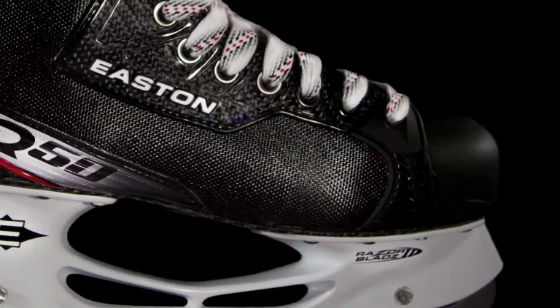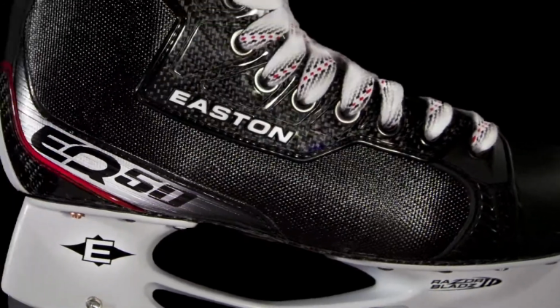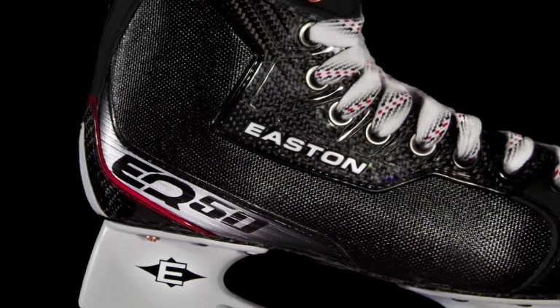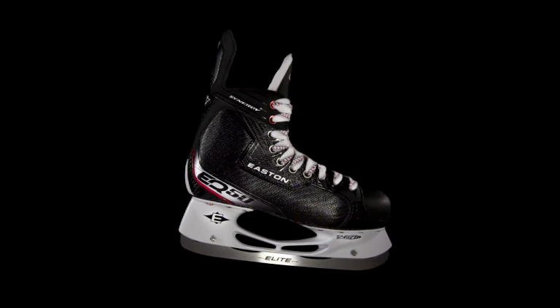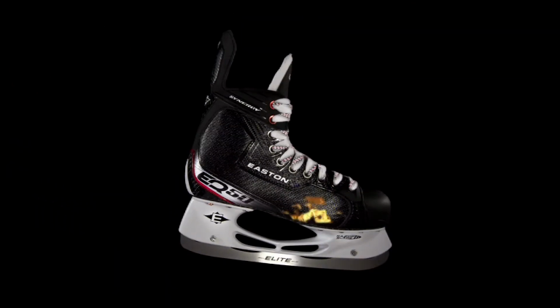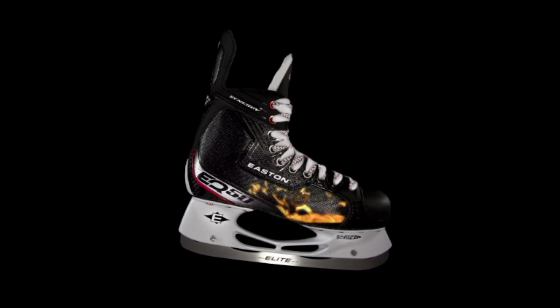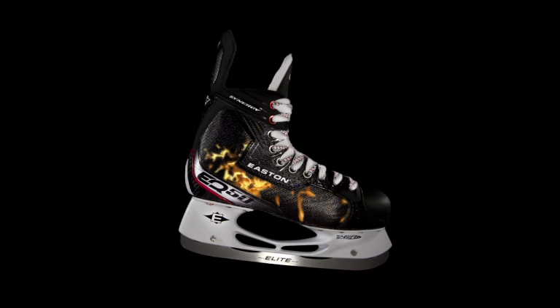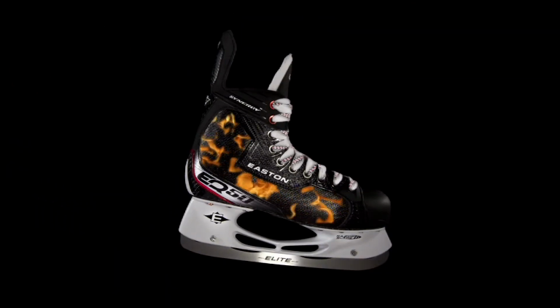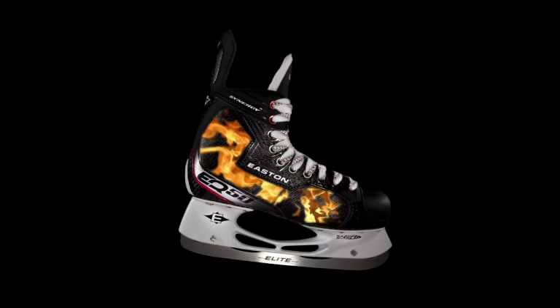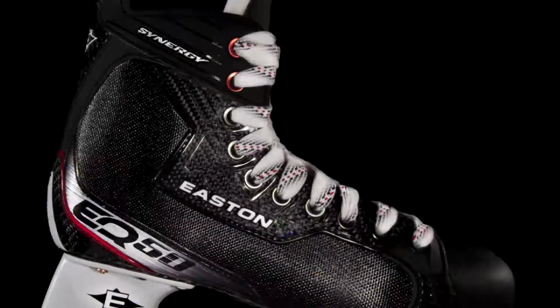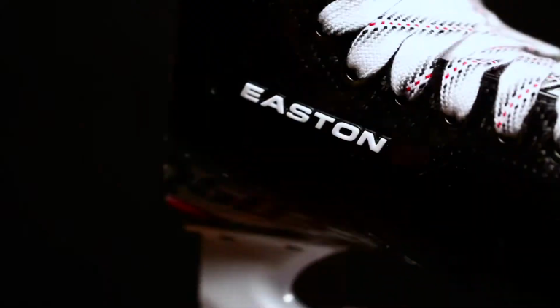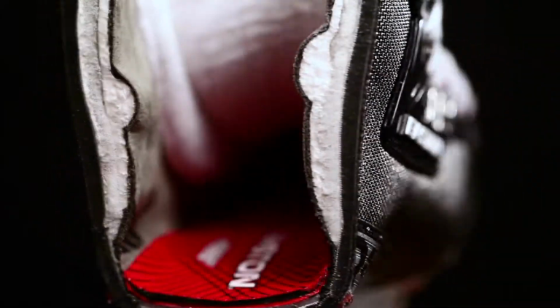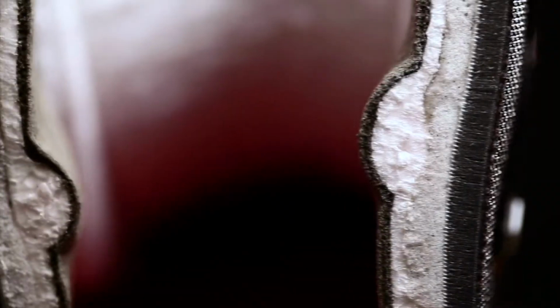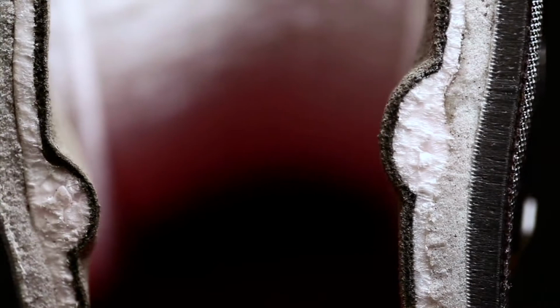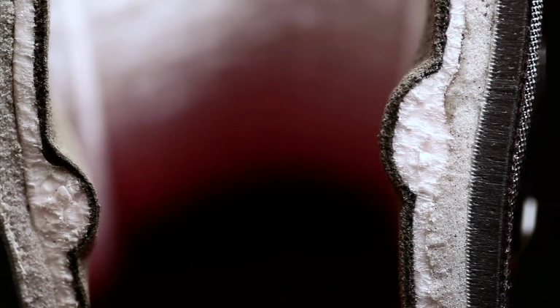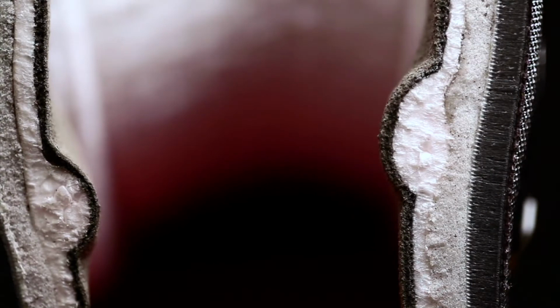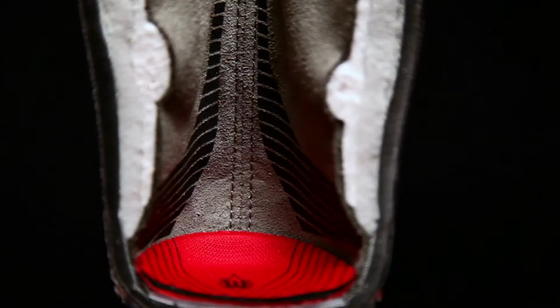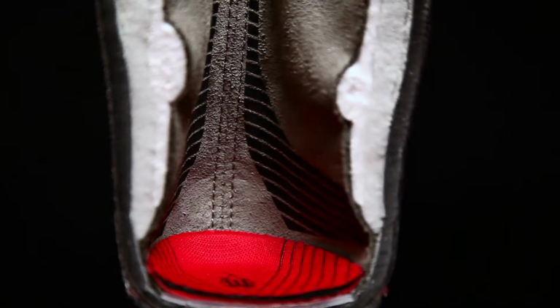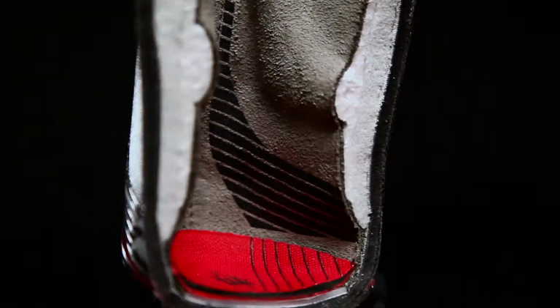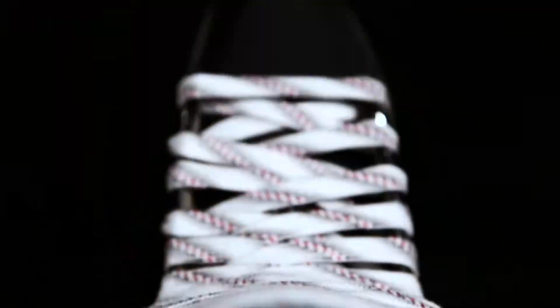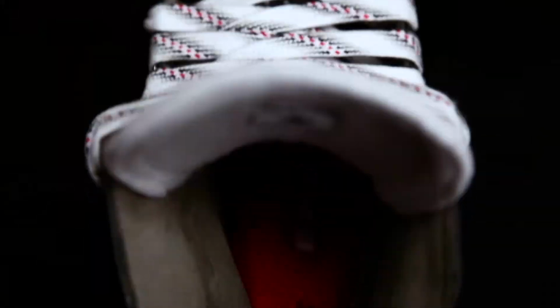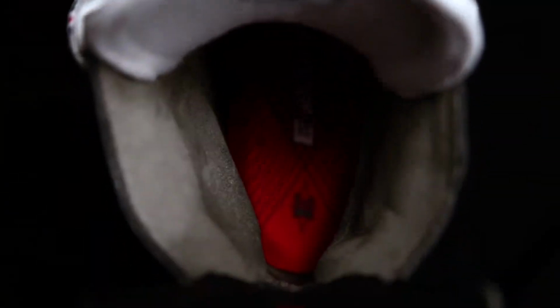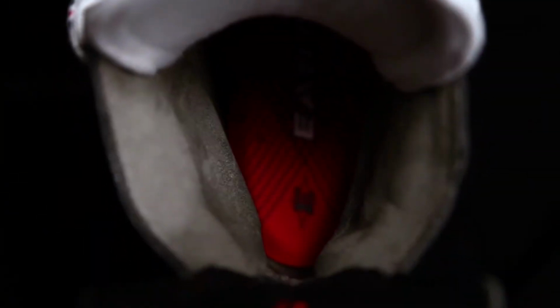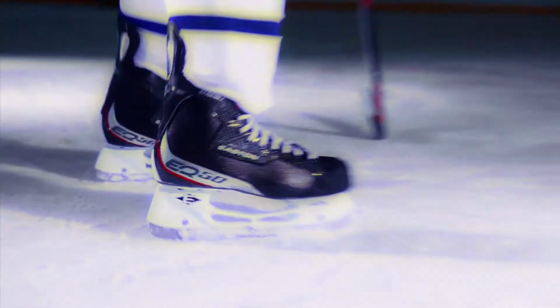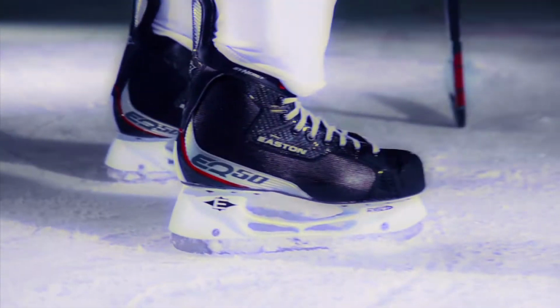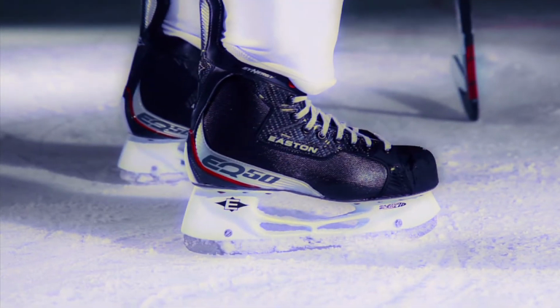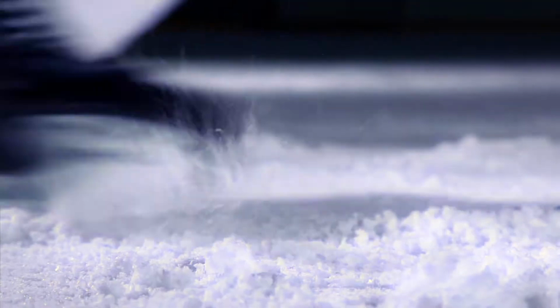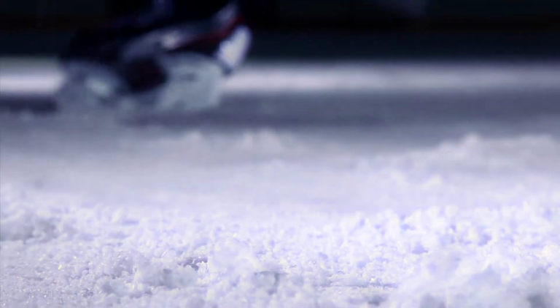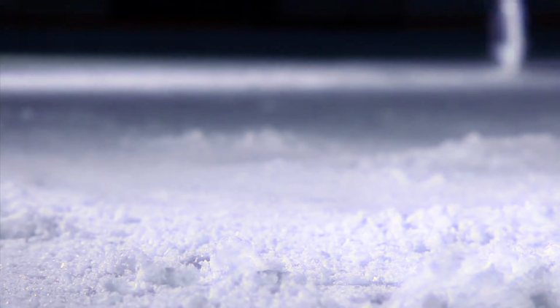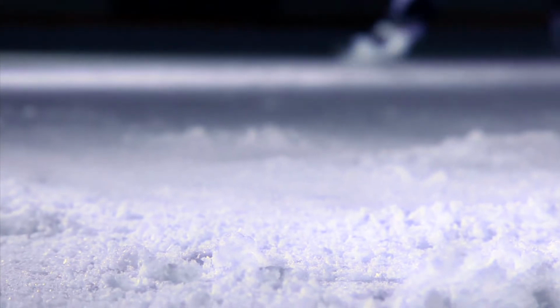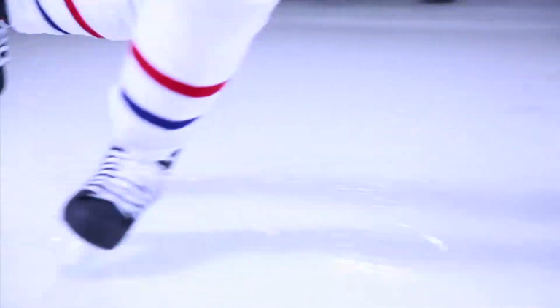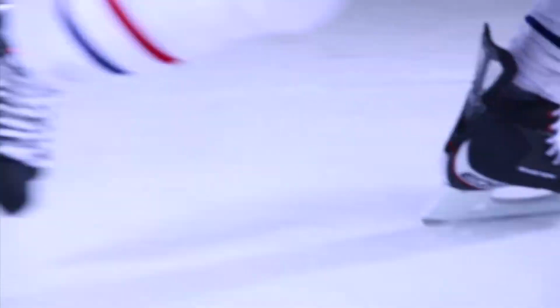The rugged exterior of the EQ50 is fully heat moldable, and with Fusion Foam on the inside, it automatically forms to every curve of your foot, giving you the ultimate comfort and support to propel you up the ice.